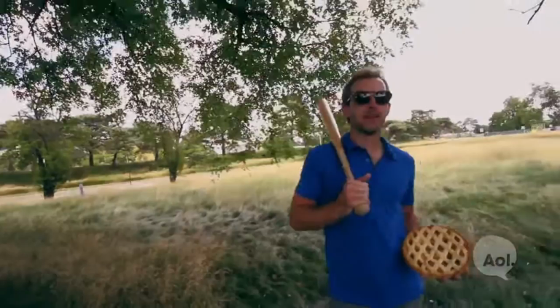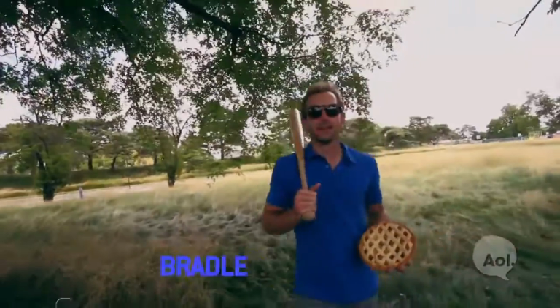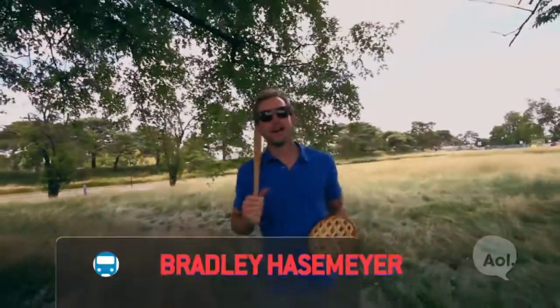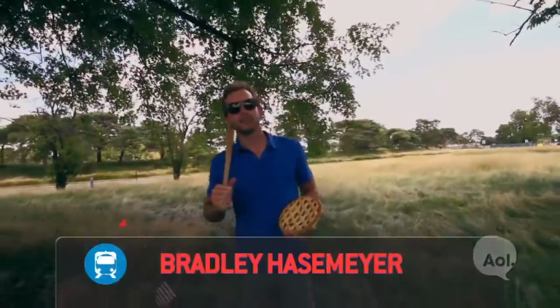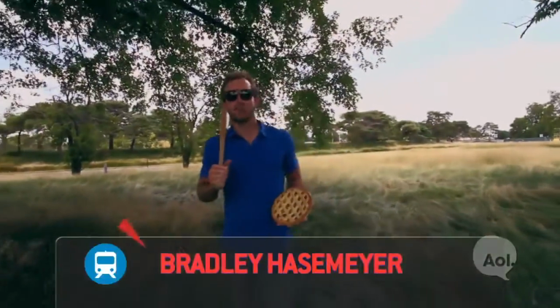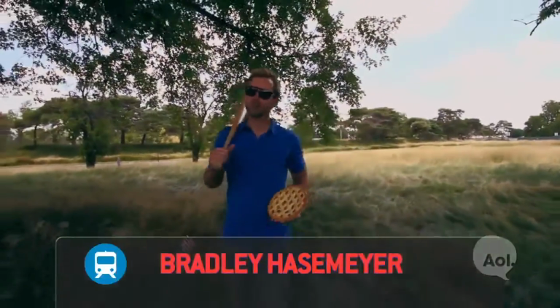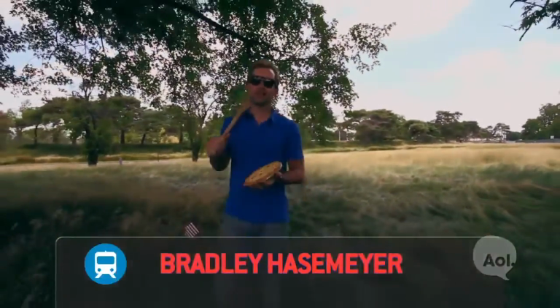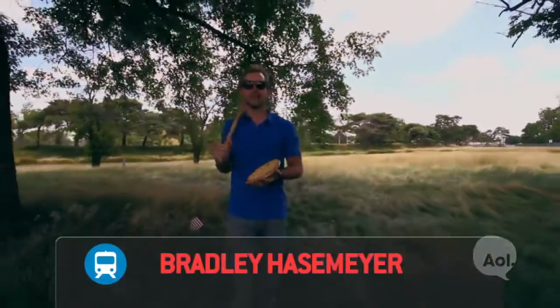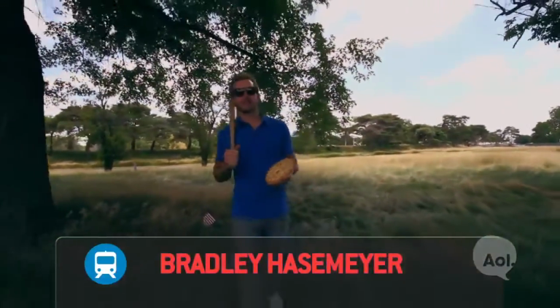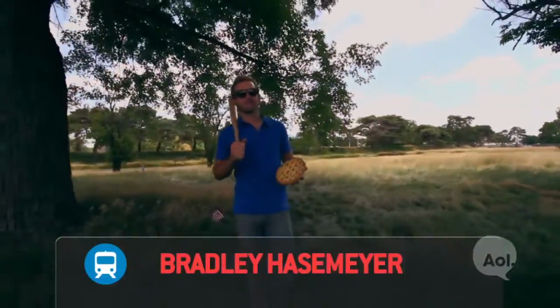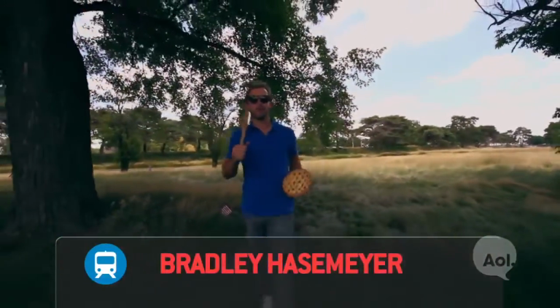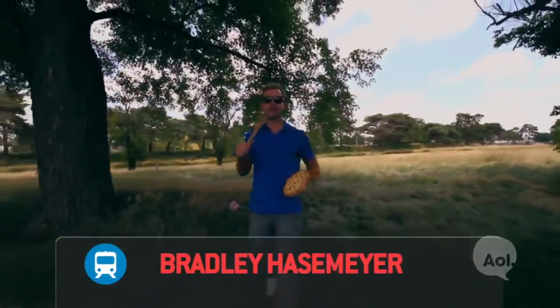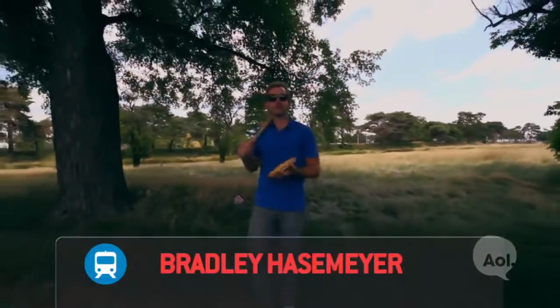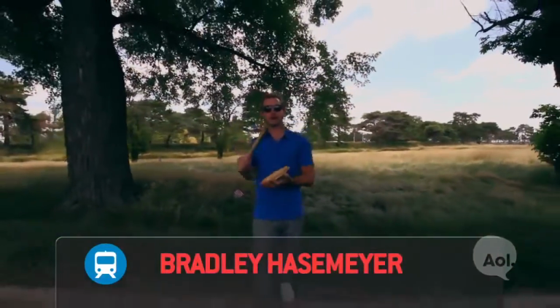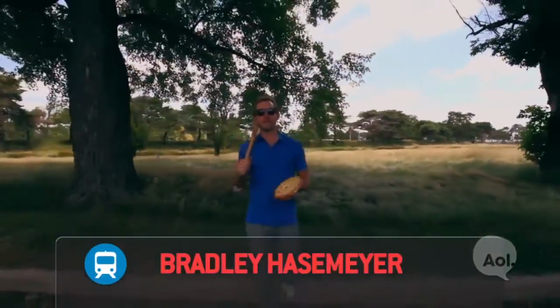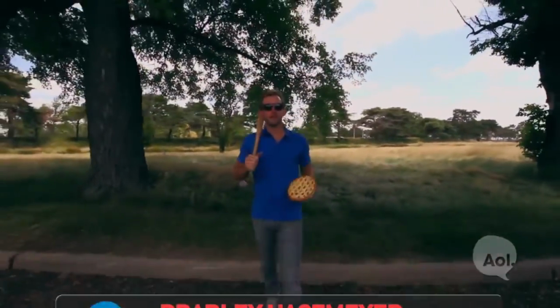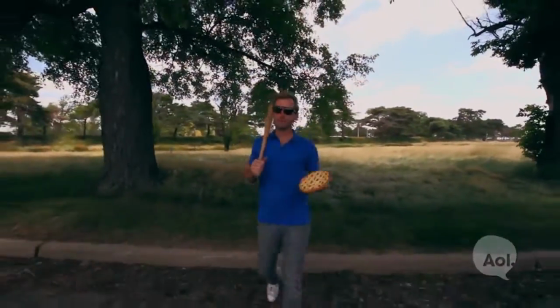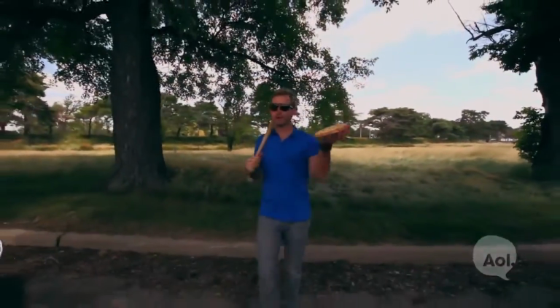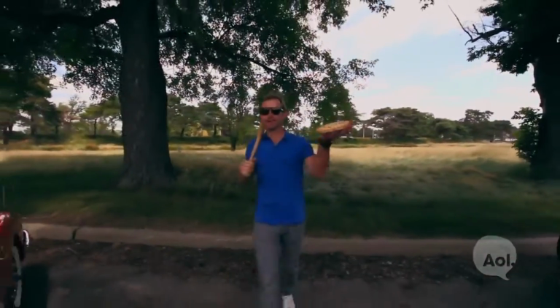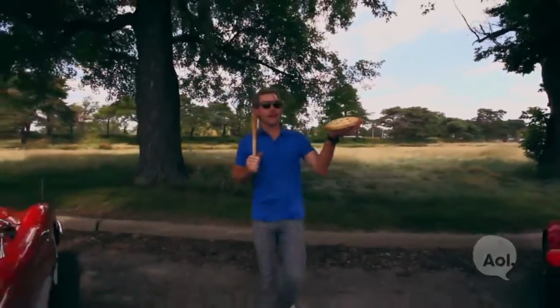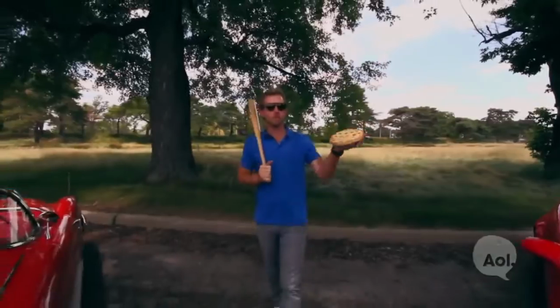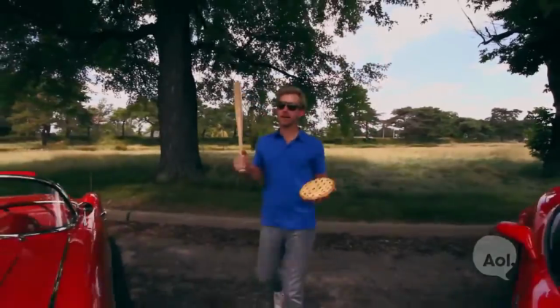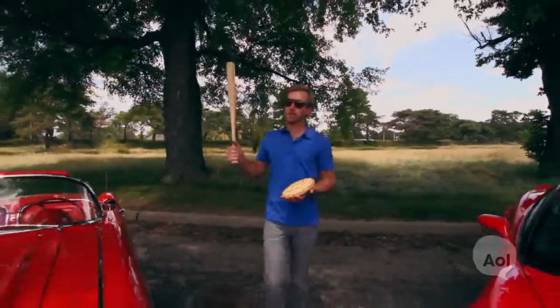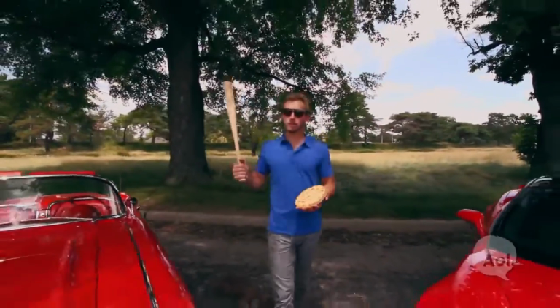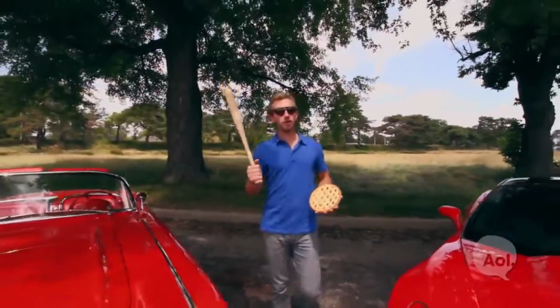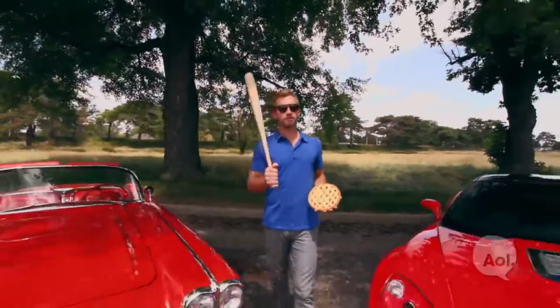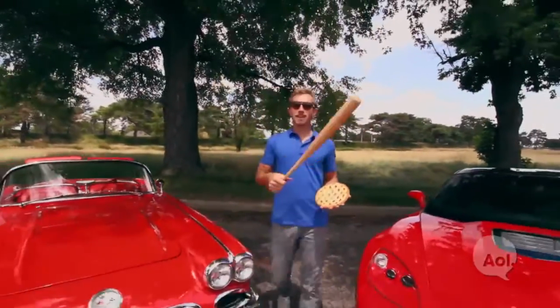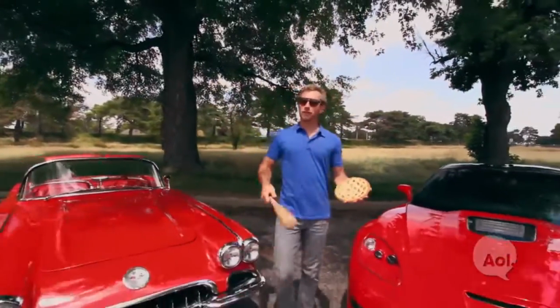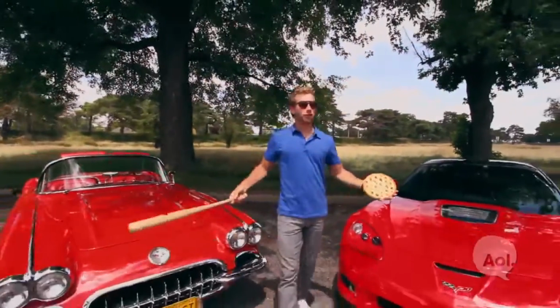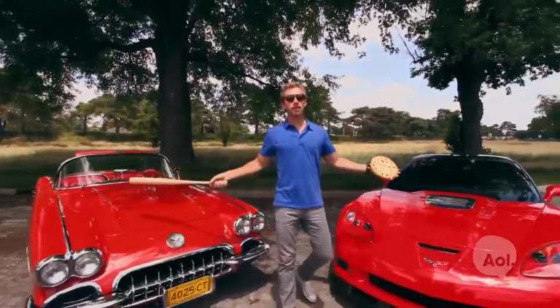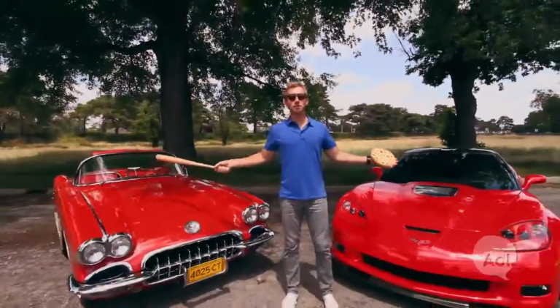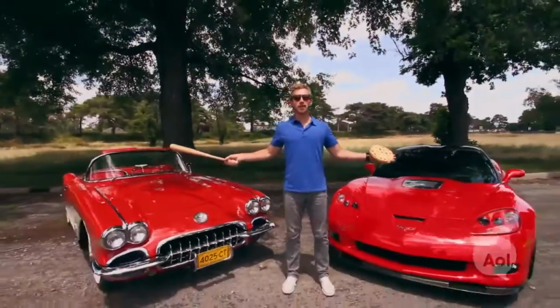Hi. Welcome to TransLogic. I'm Bradley Hasemeyer. What's more American than apple pie or baseball? The Chevrolet Corvette.